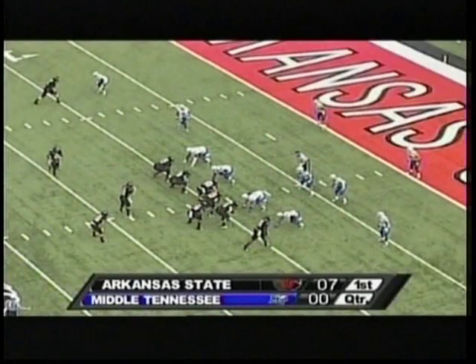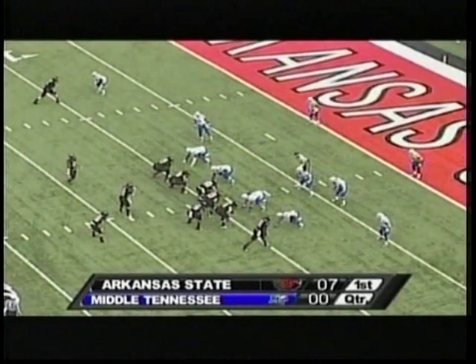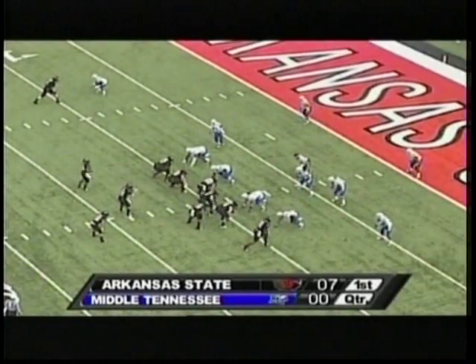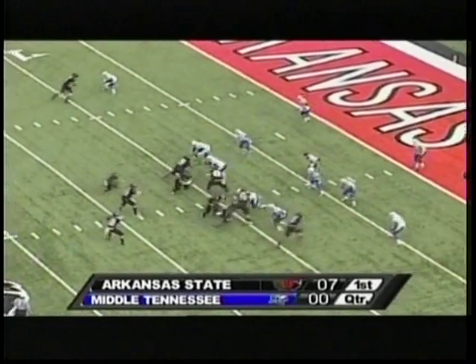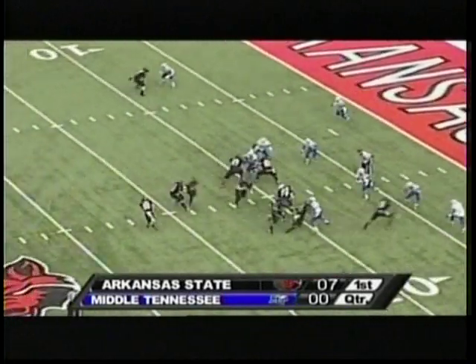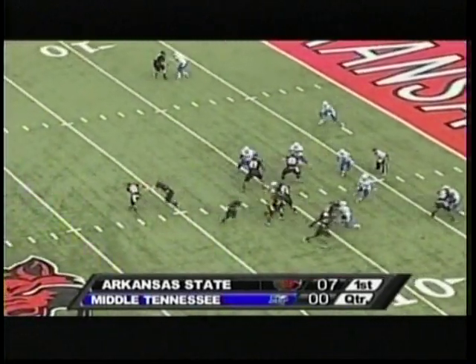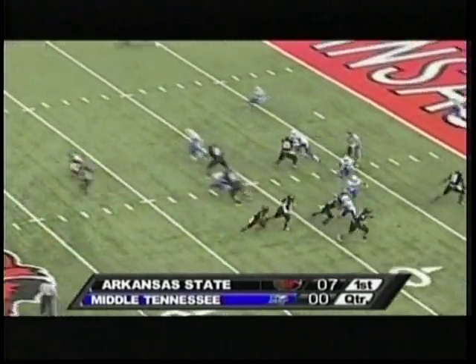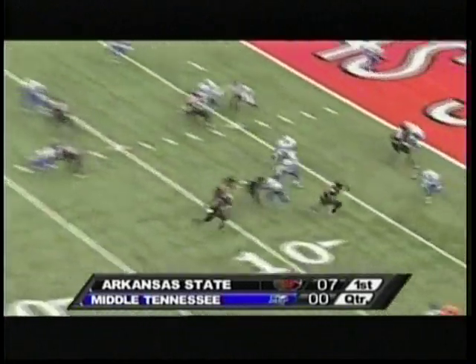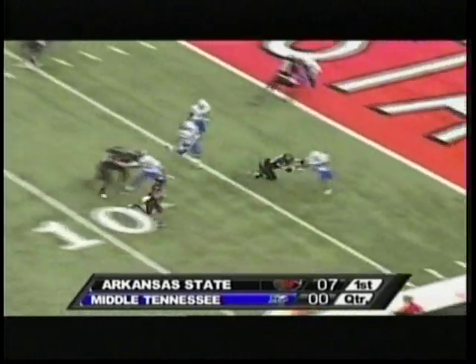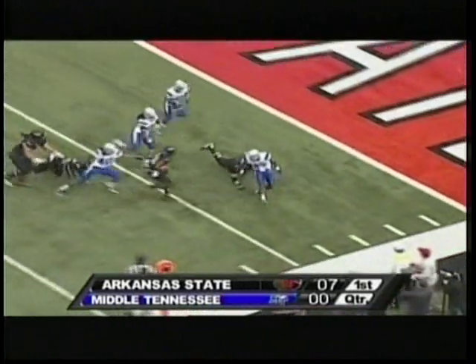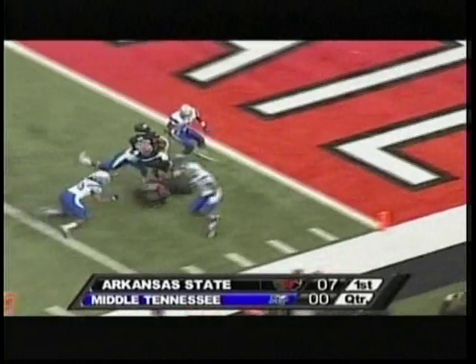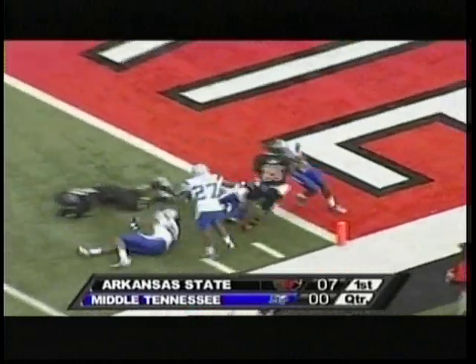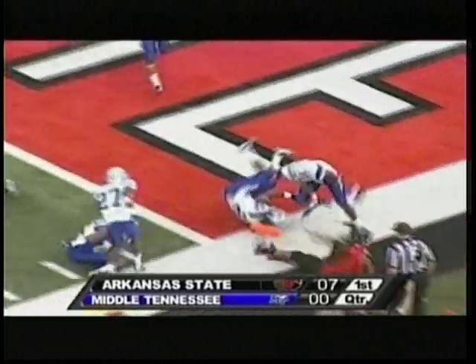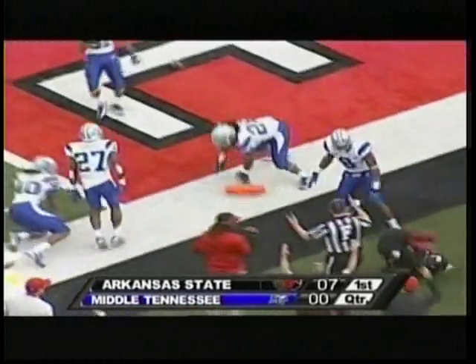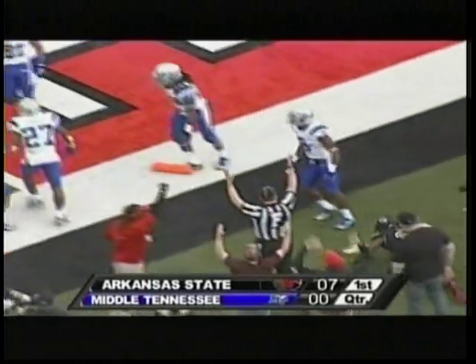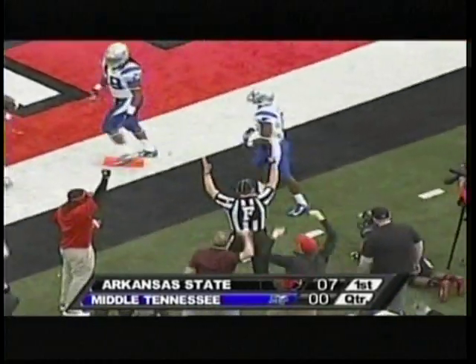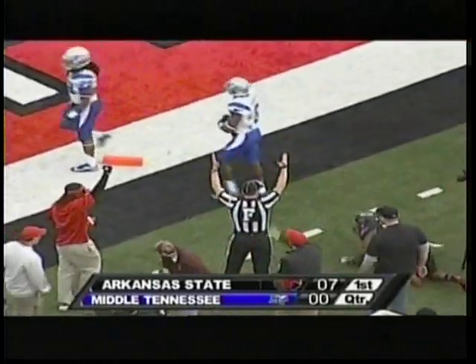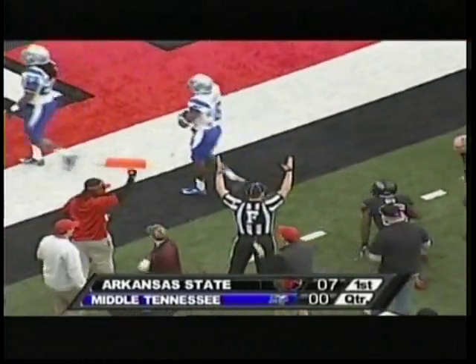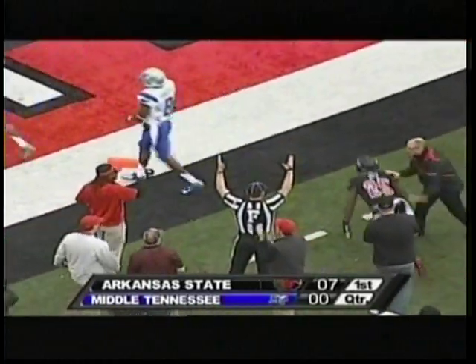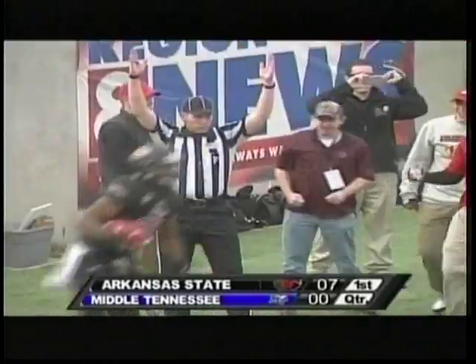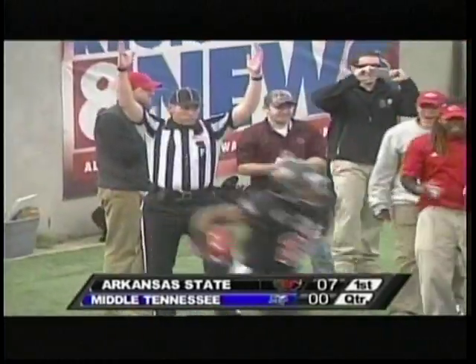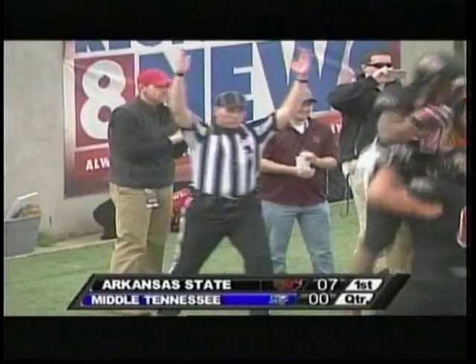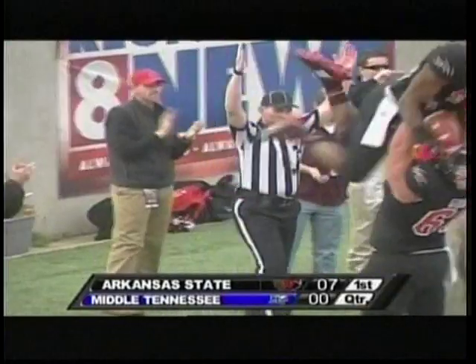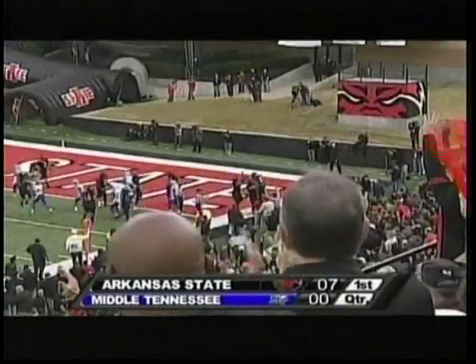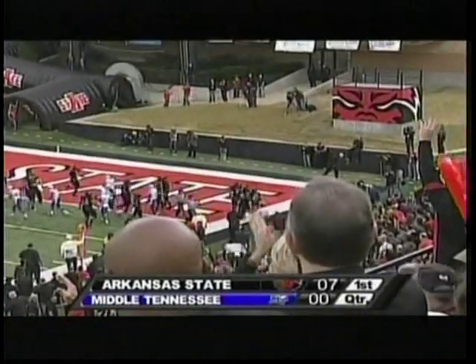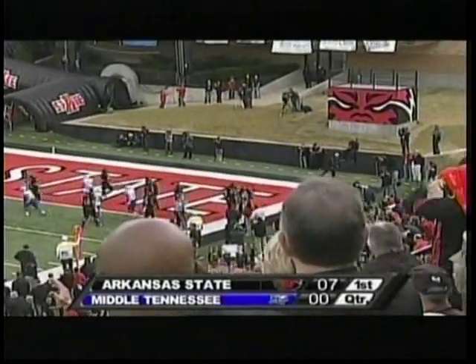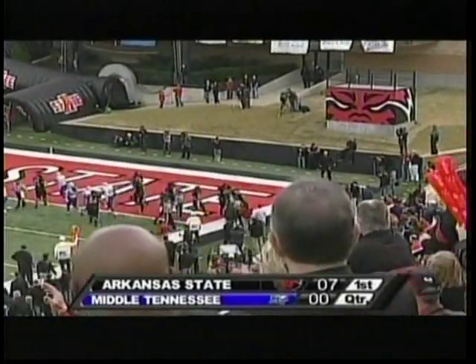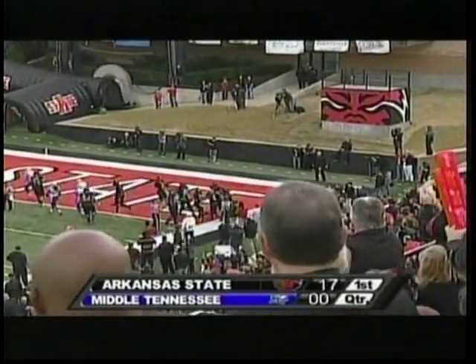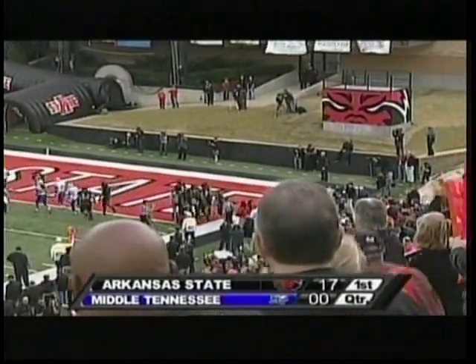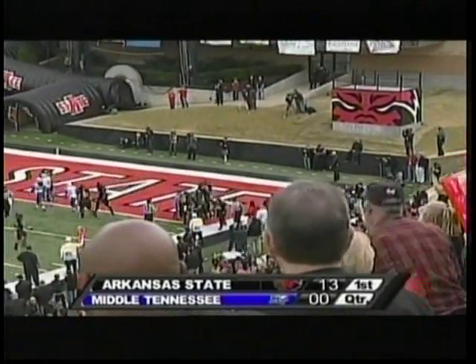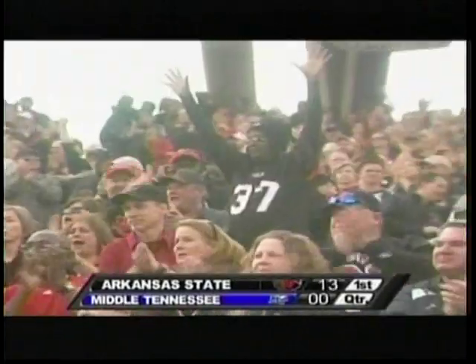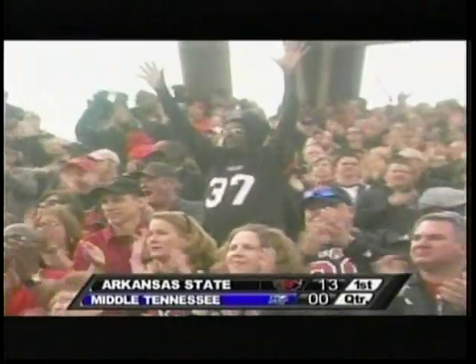Receiver on the right. Now Oku will motion into the backfield, they hand him the football, running right inside the 5. Oku diving for the pylon, he's in, touchdown Arkansas State — David Oku with his 15th rushing touchdown of the season.